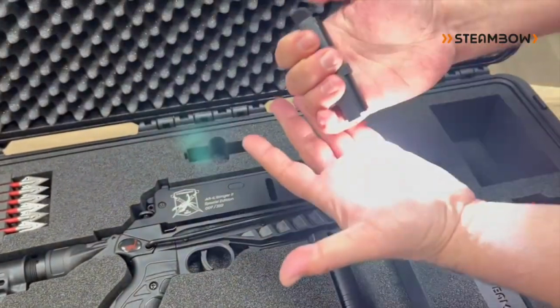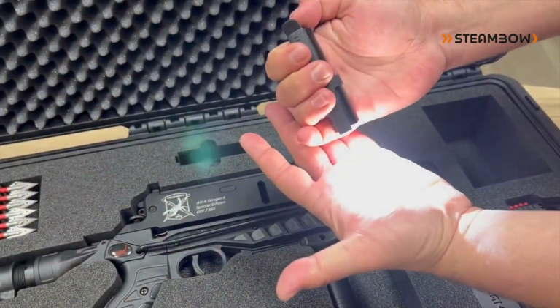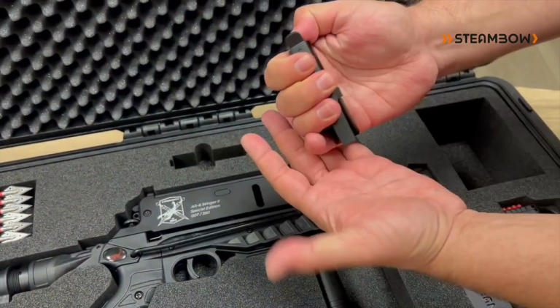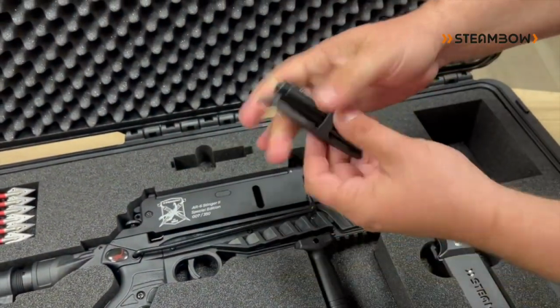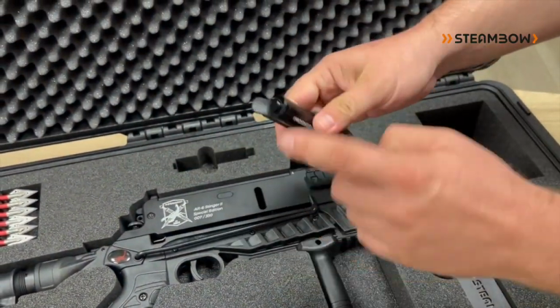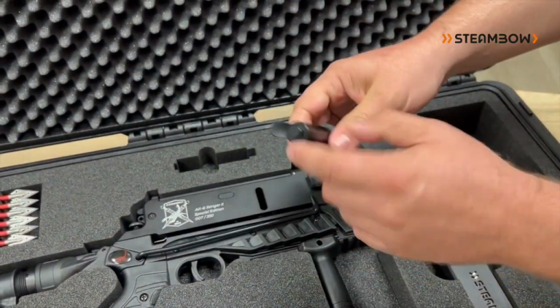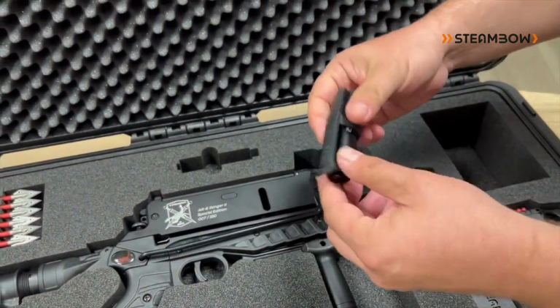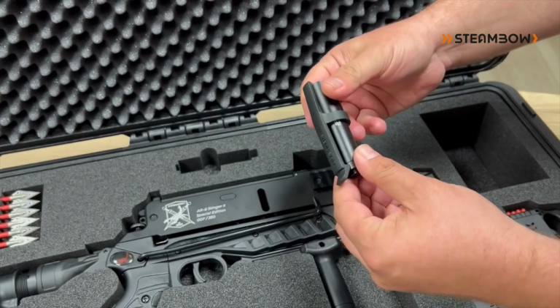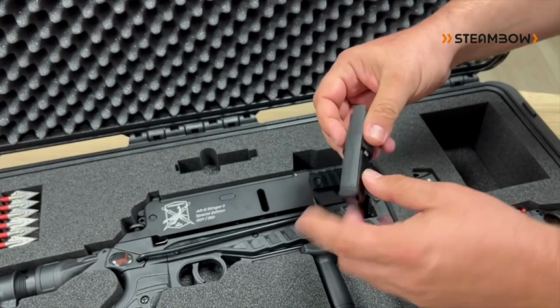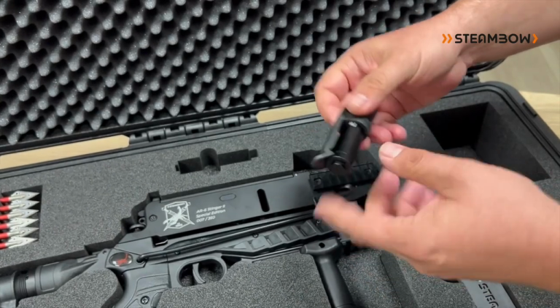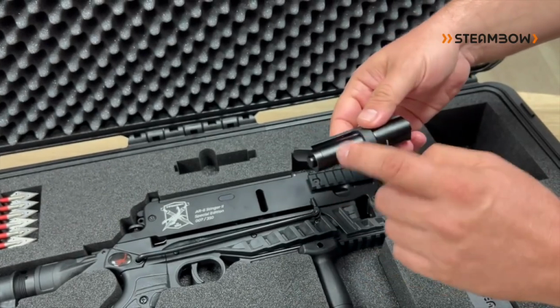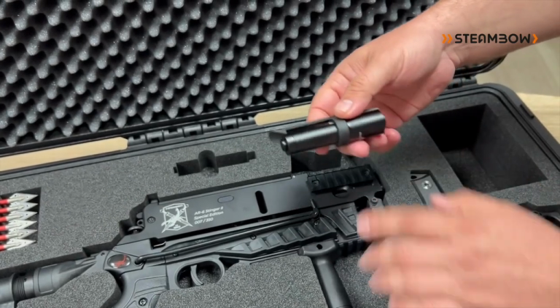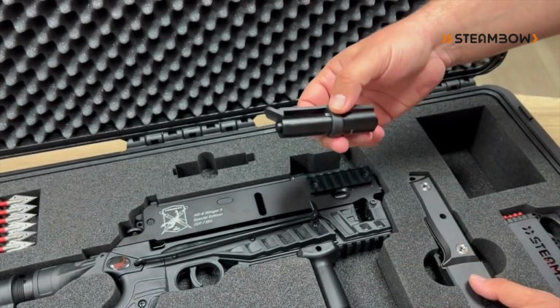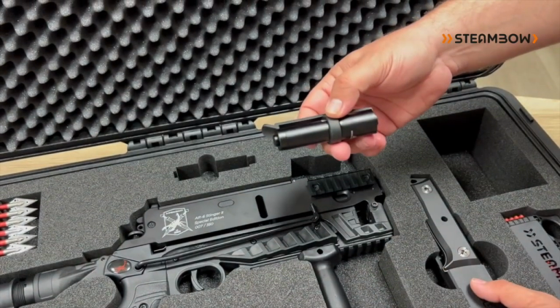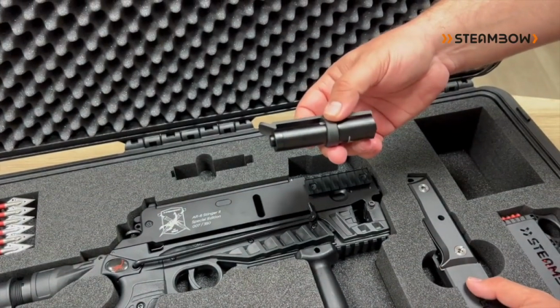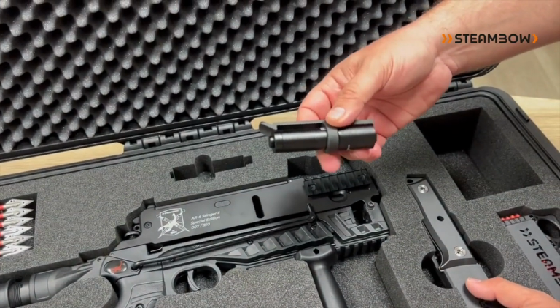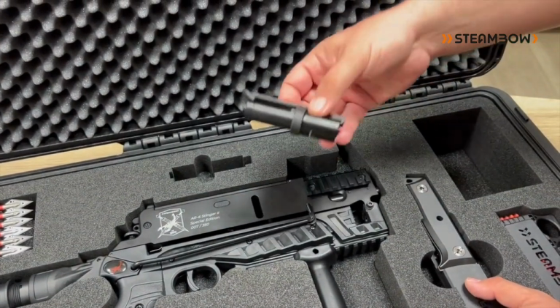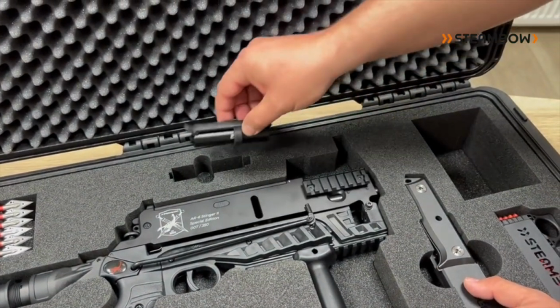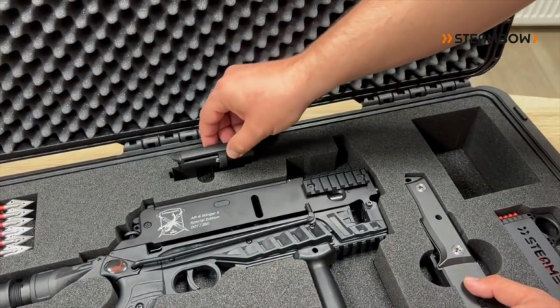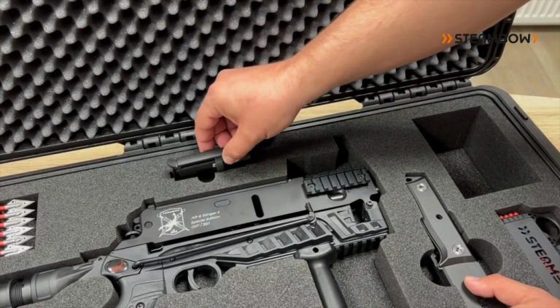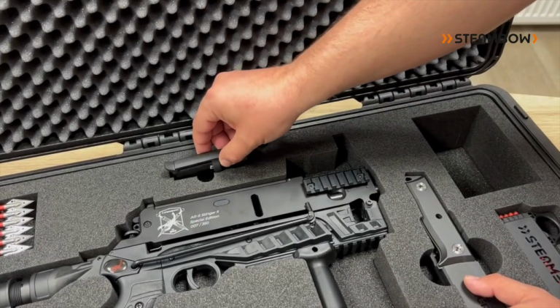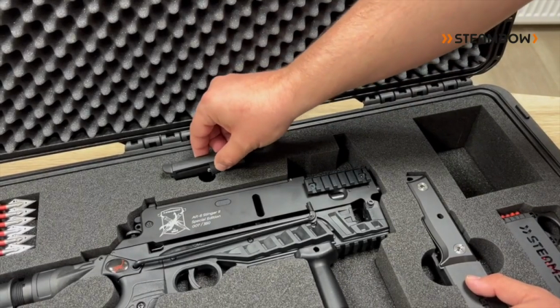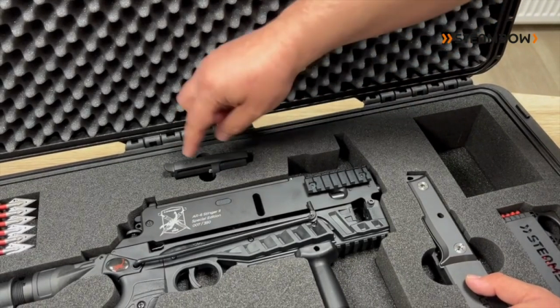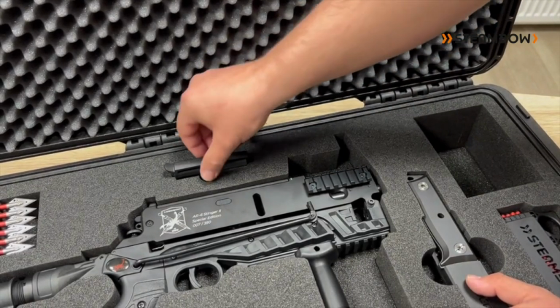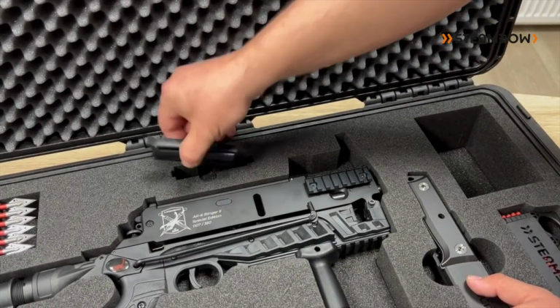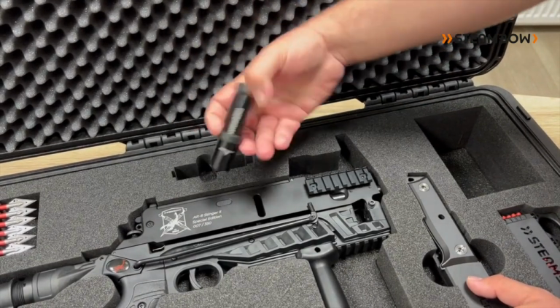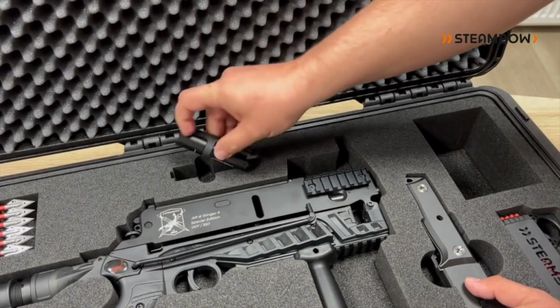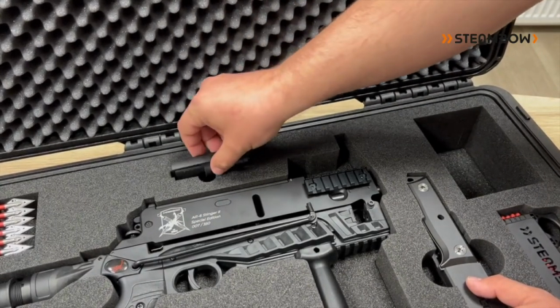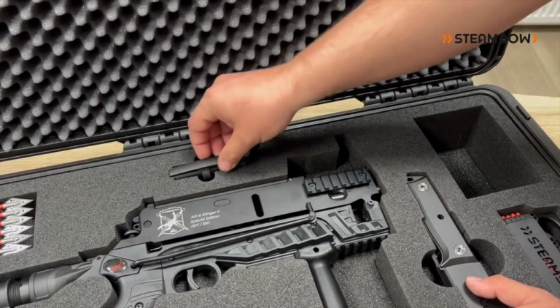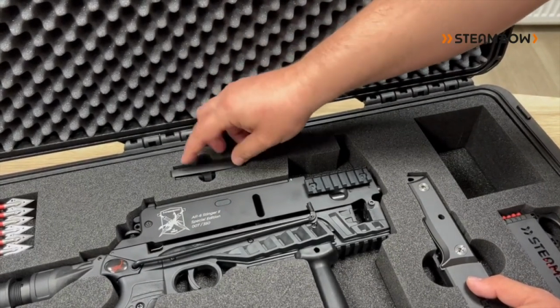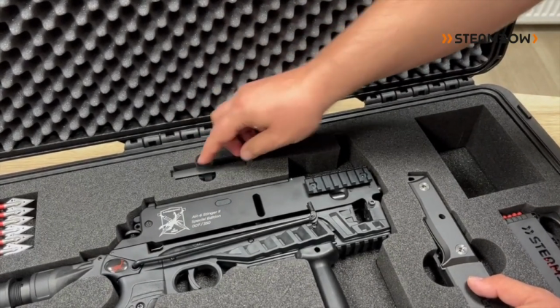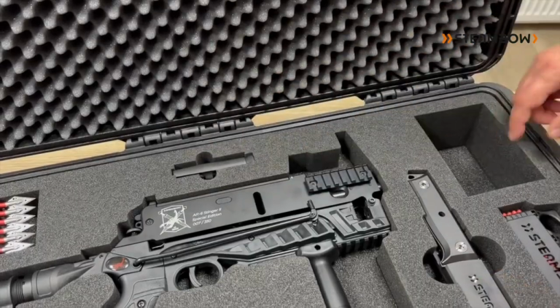The tactical flashlight delivers 300 lumens and has a complete mechanical switch so it stays in the selected state. It uses a lithium battery with a 10-year shelf life, and with the mechanical switch design you can keep it in storage for that entire time.